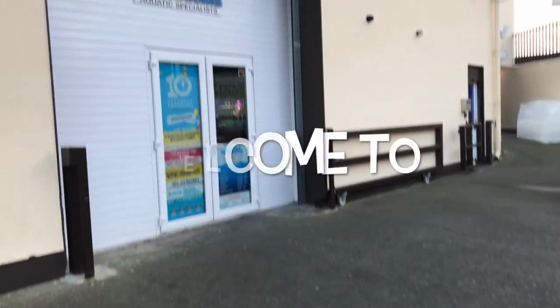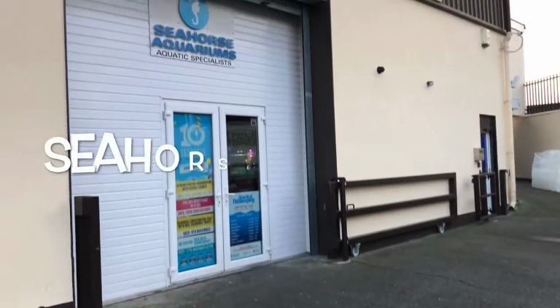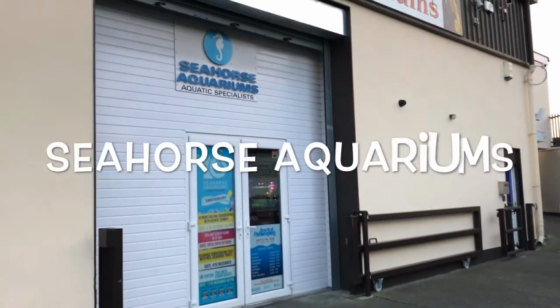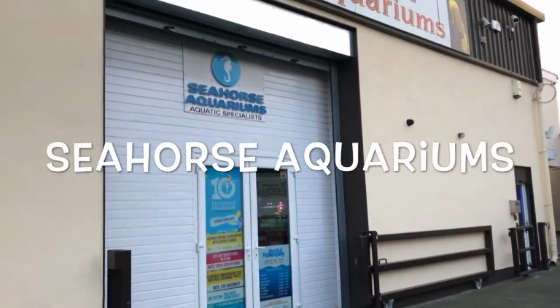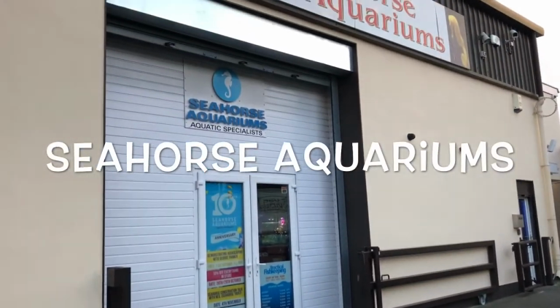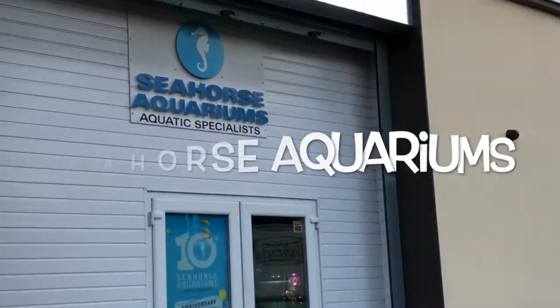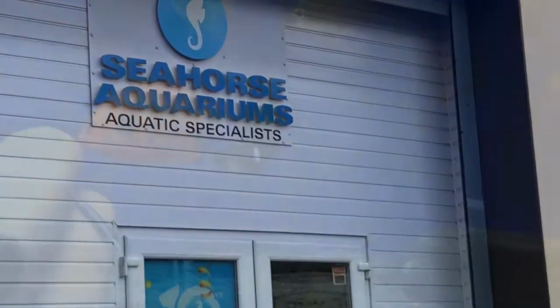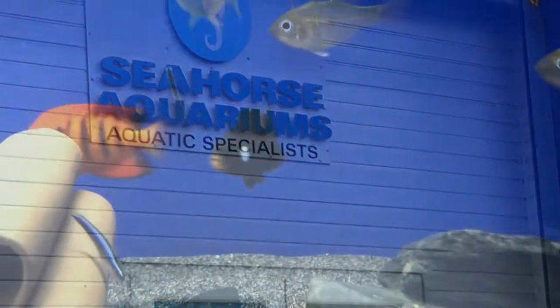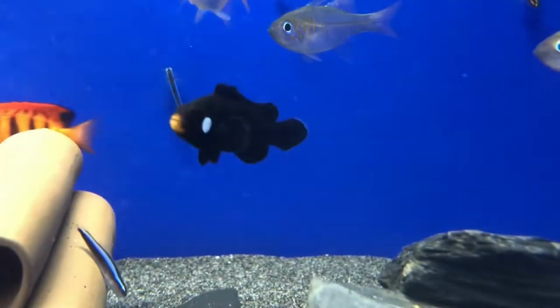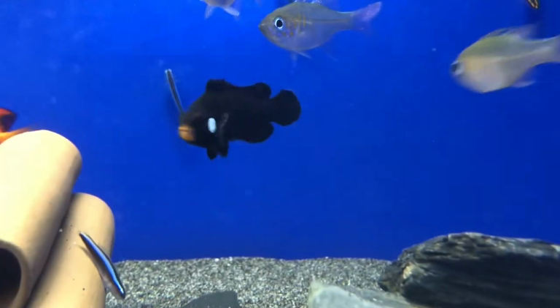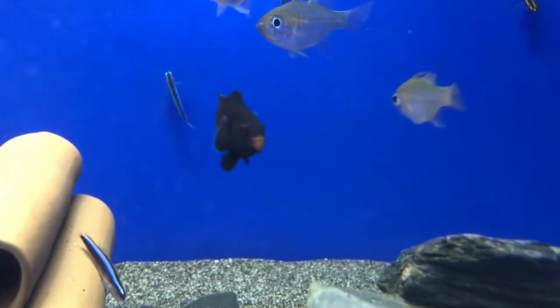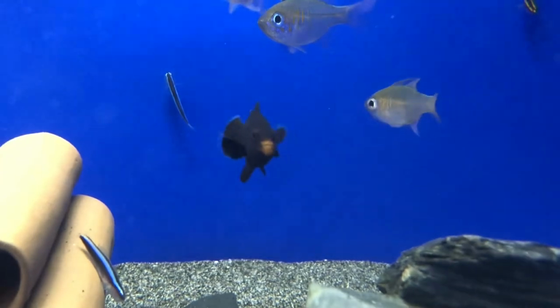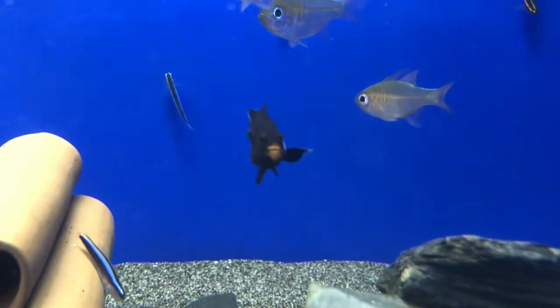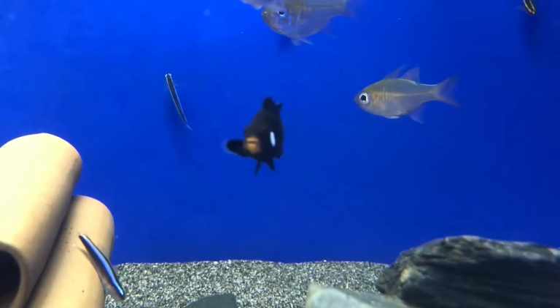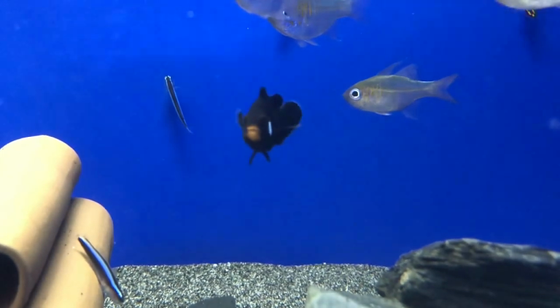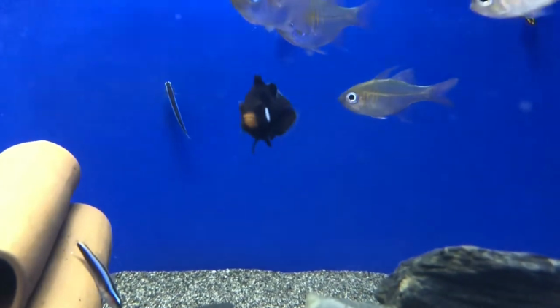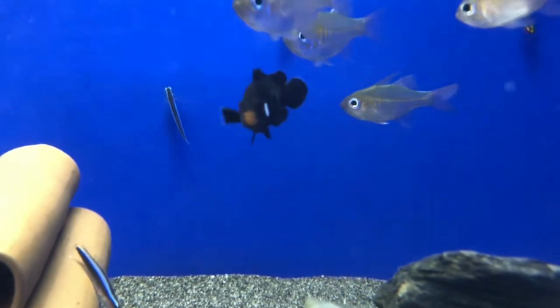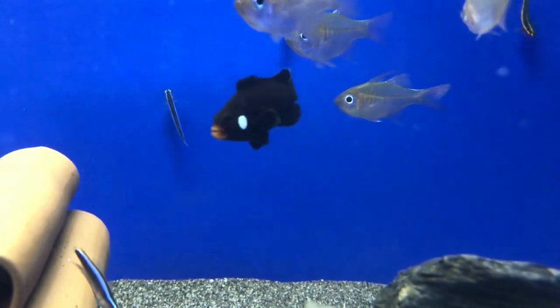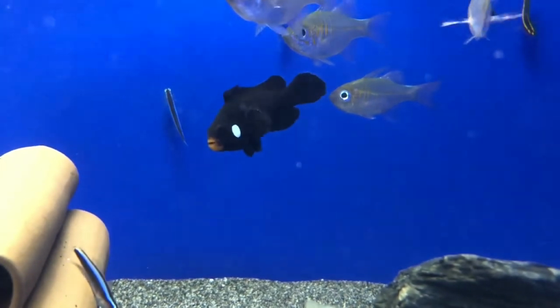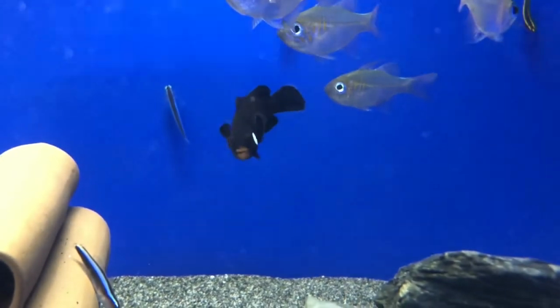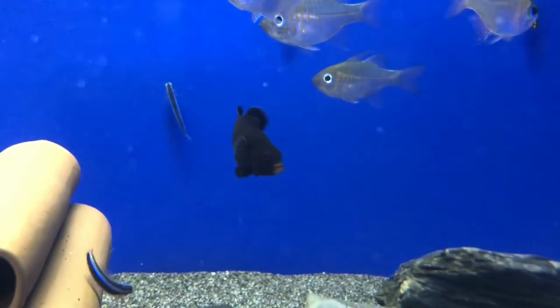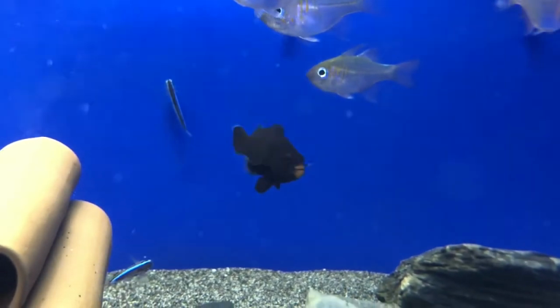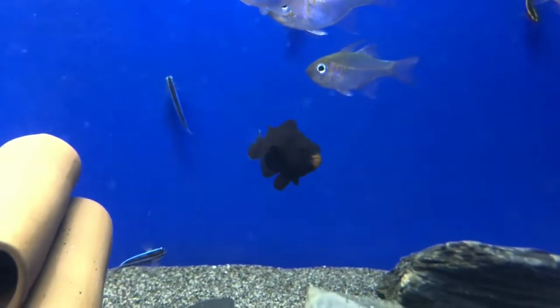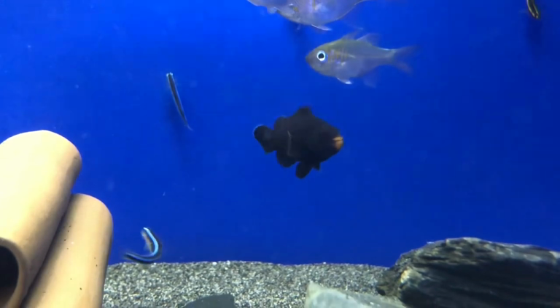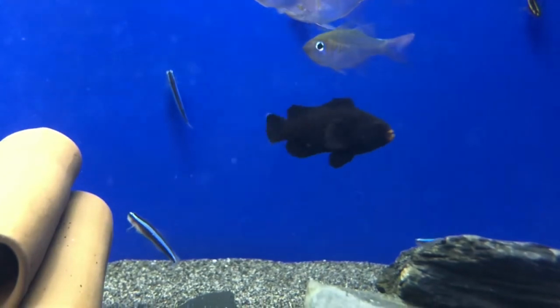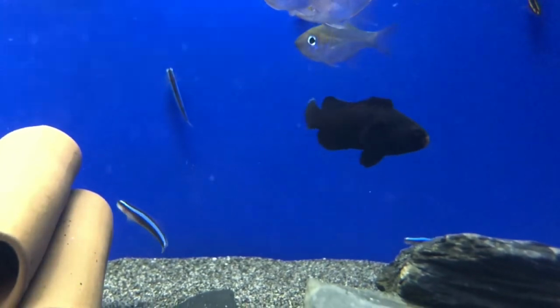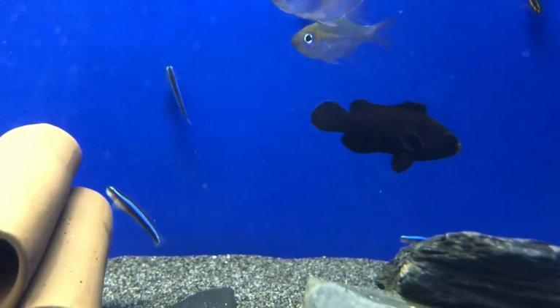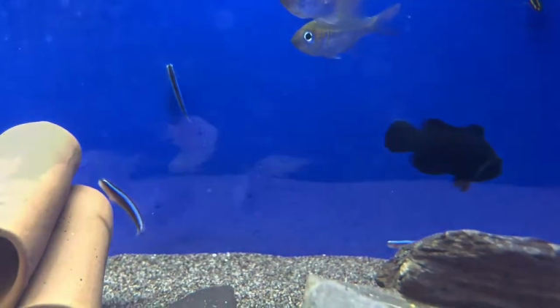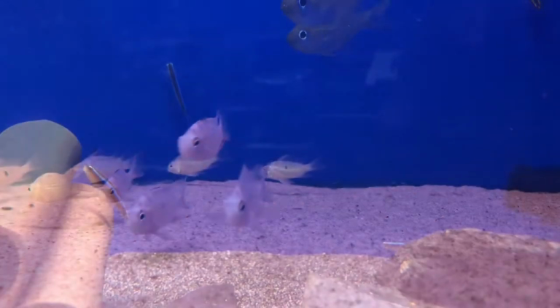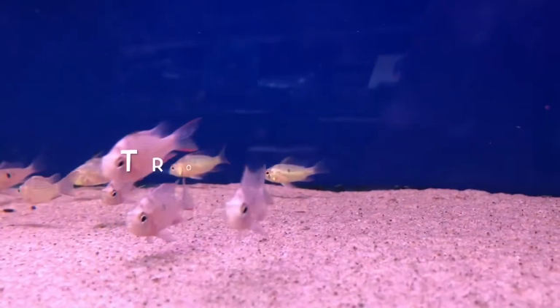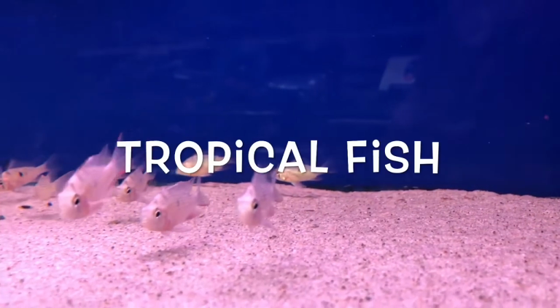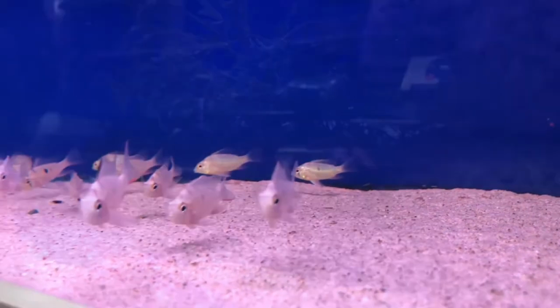So this is just a quick tour of Seahorse Aquariums in Dublin. I'm sure most of you have clicked on this video to see the black clownfish, which I was completely blown away by. This is a black Ocellaris clownfish. I've got some more footage later on so stay tuned.